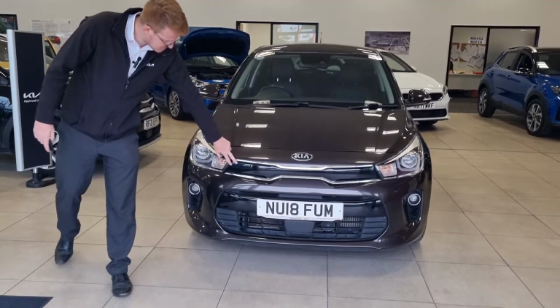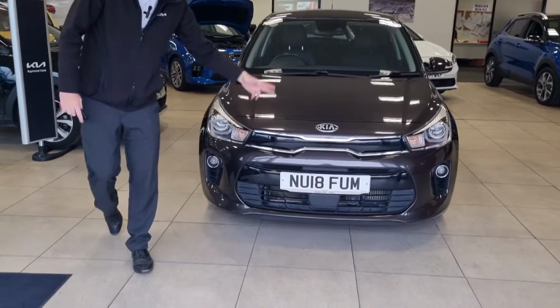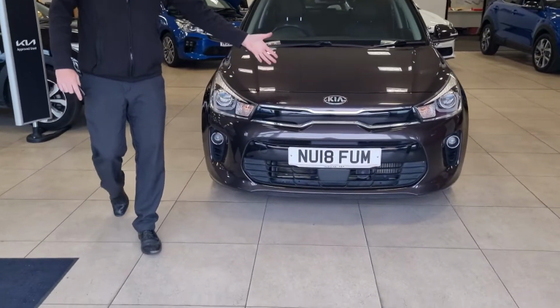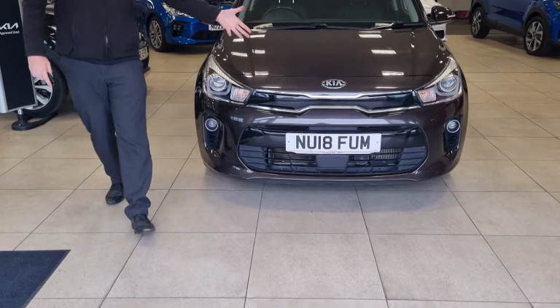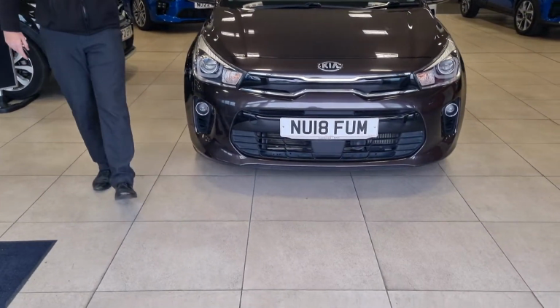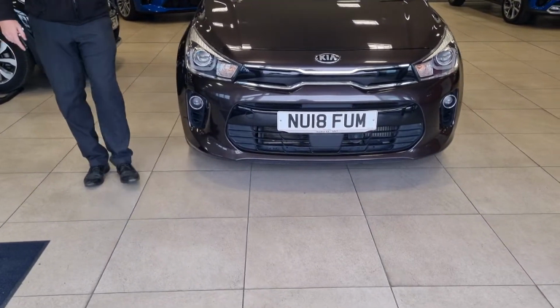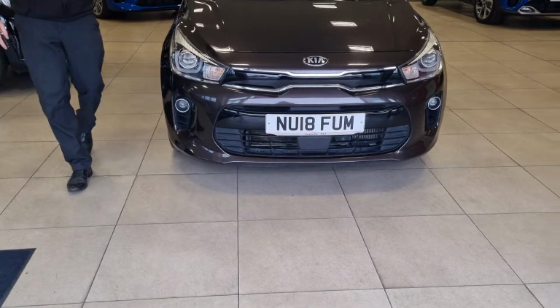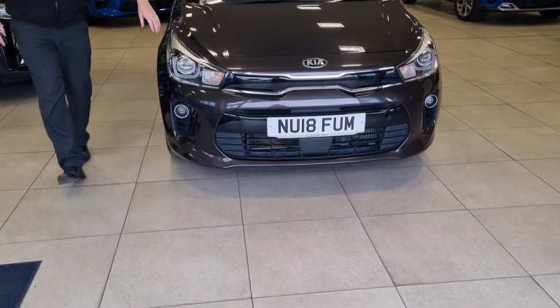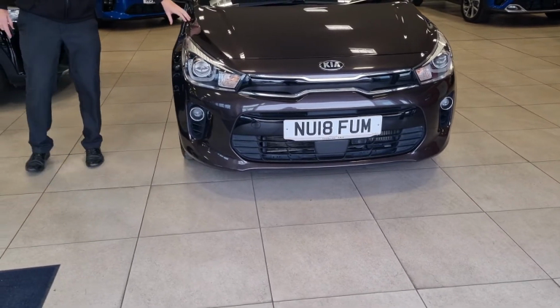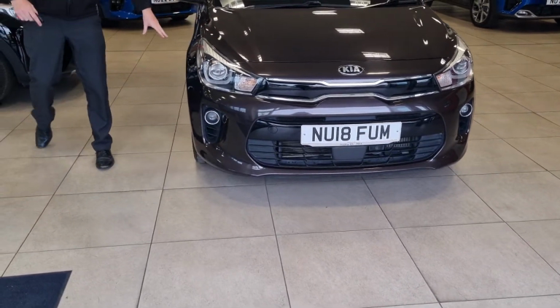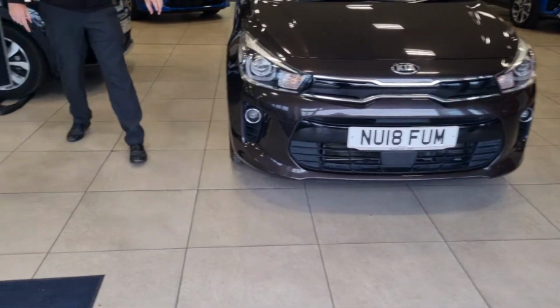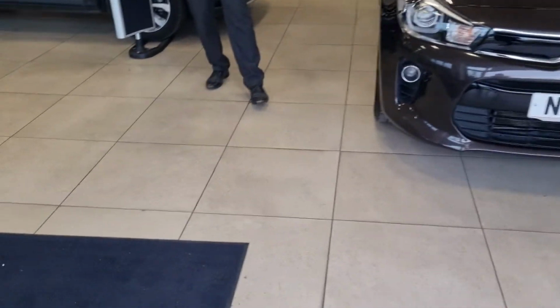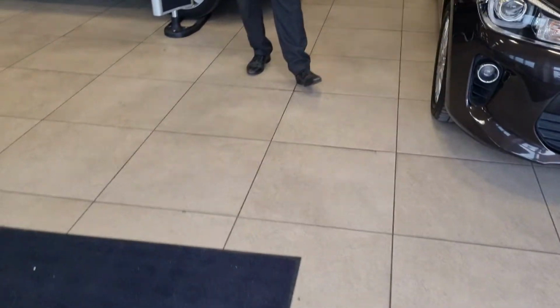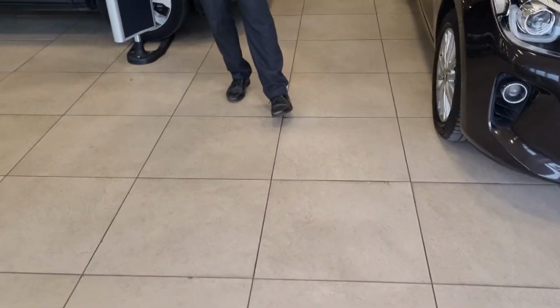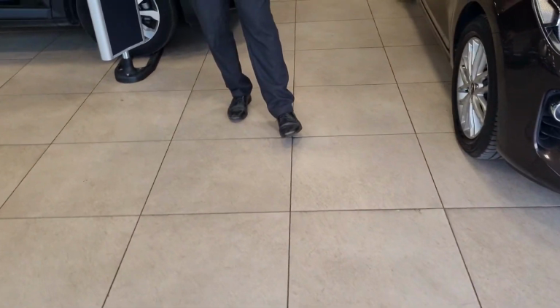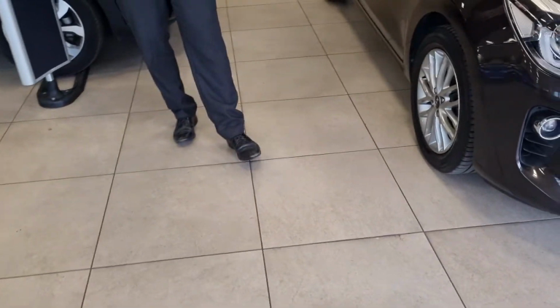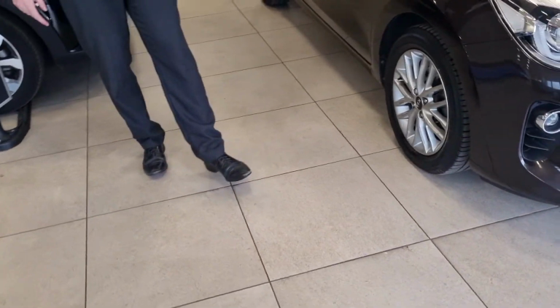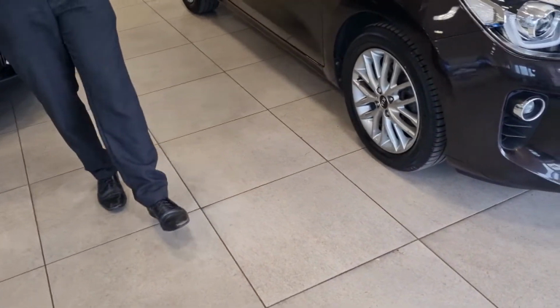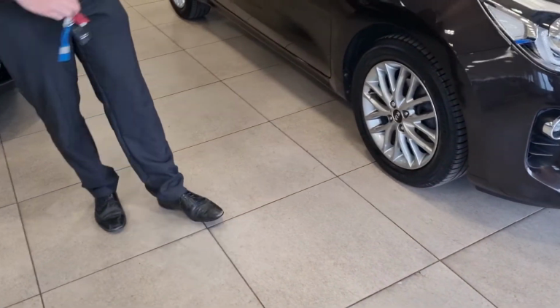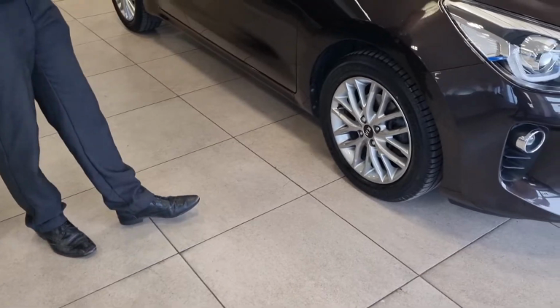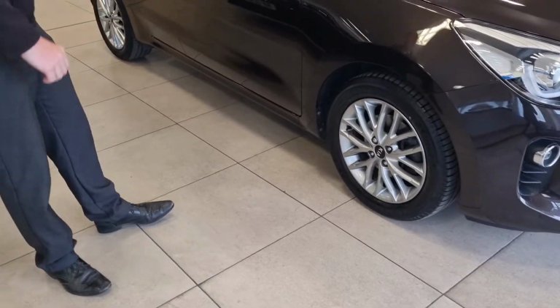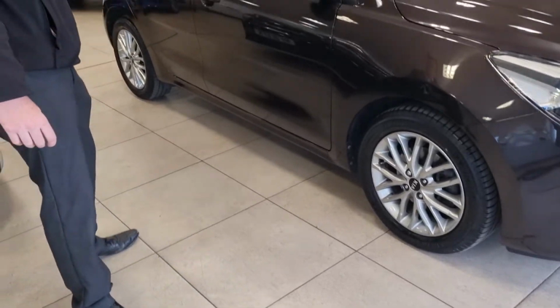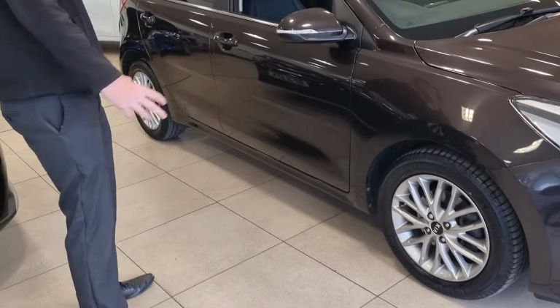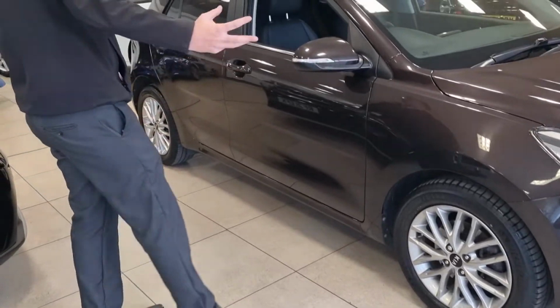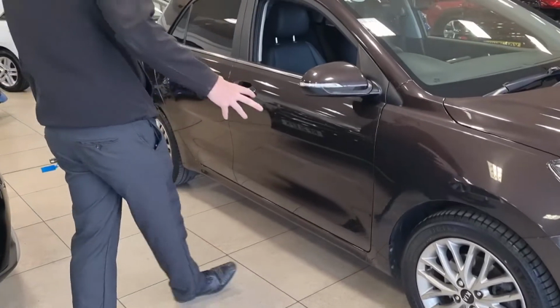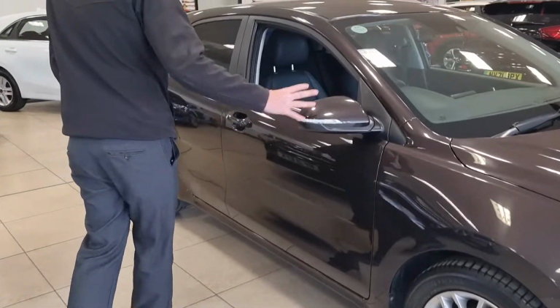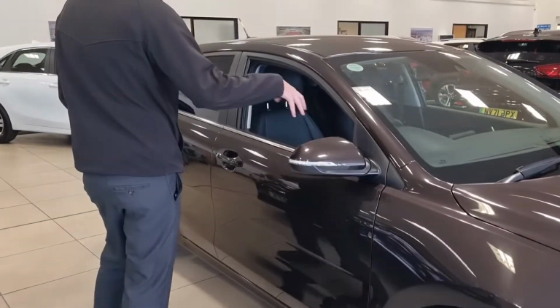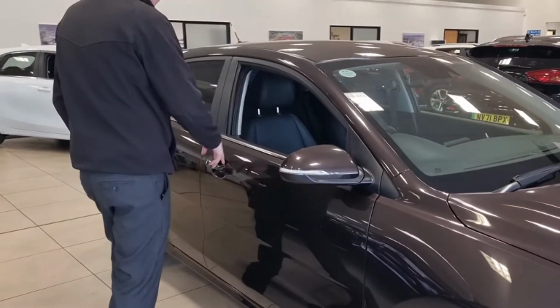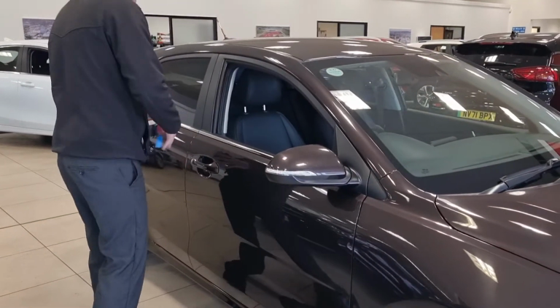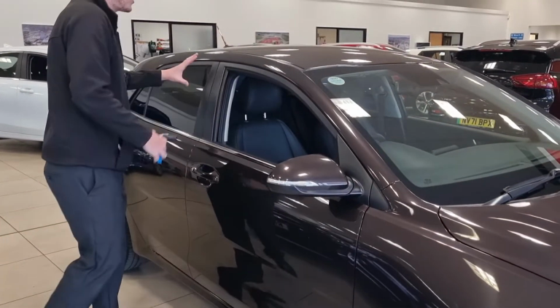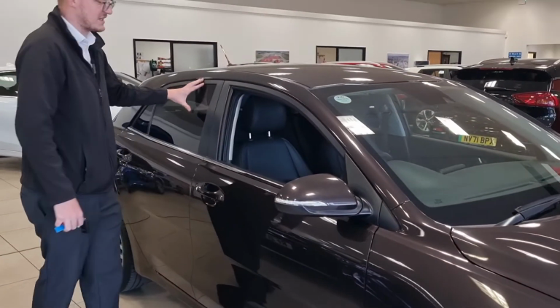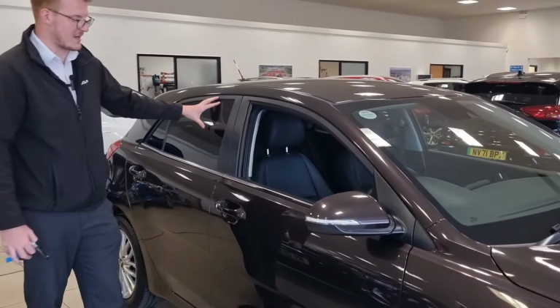The diagonal grille is obviously representative of the Kia brand. Coming around the side, you've got the lovely 16-inch alloy wheels in a deep silver finish. You've got all your colour-coded moulding — so your mirrors, your door handles — and that nice privacy glass to the rear.